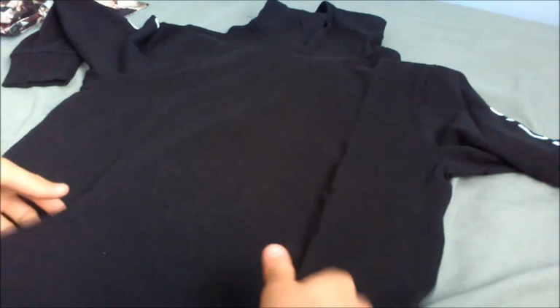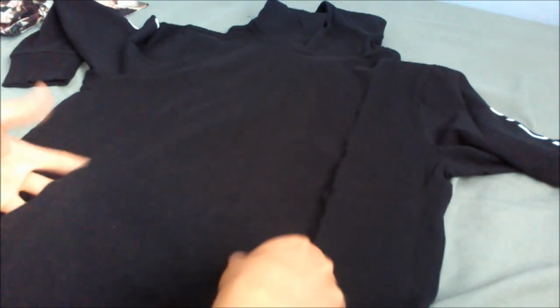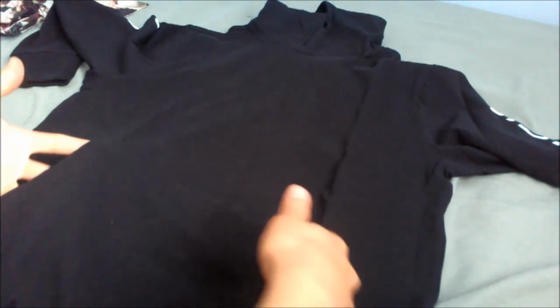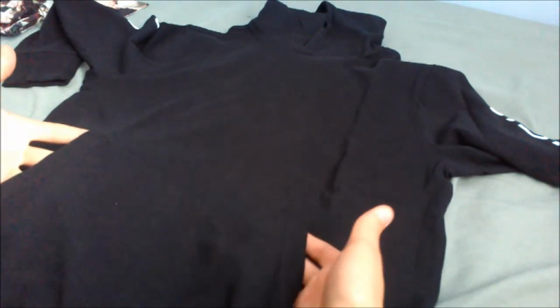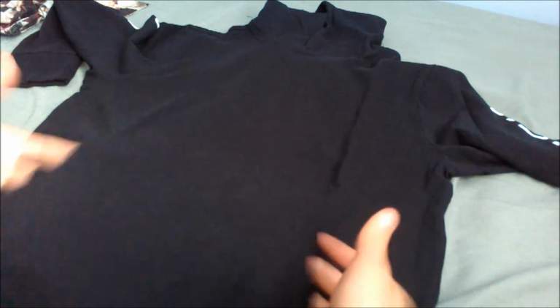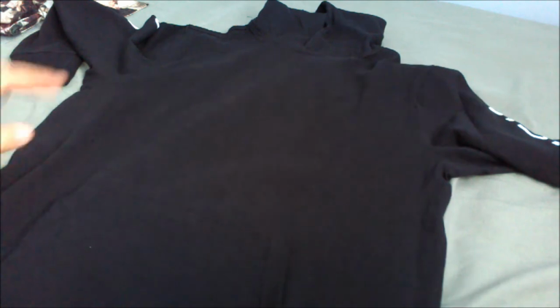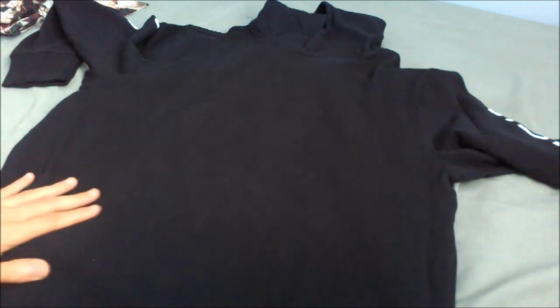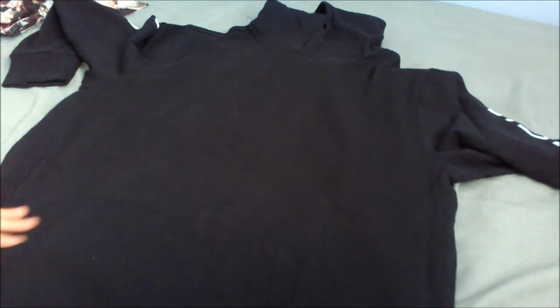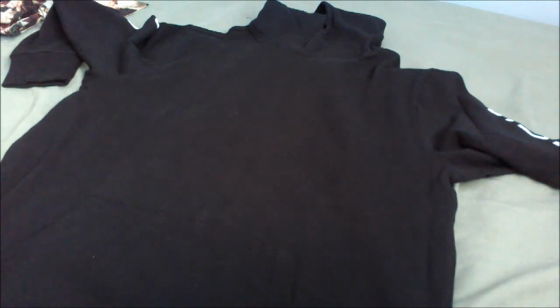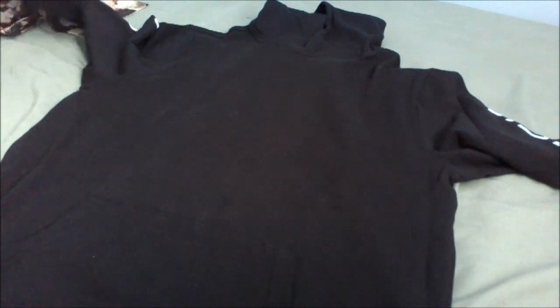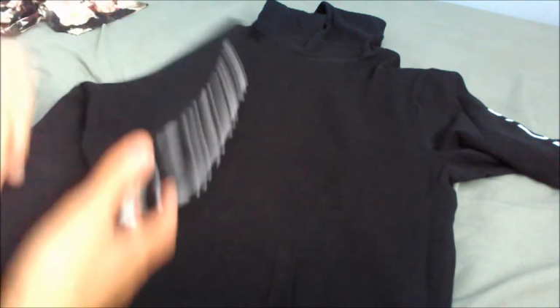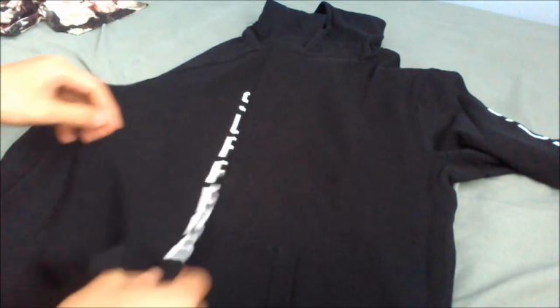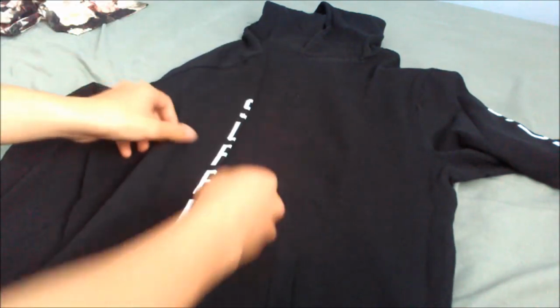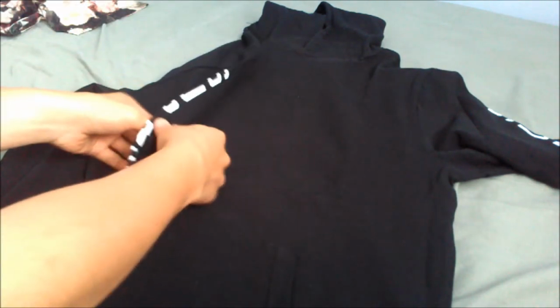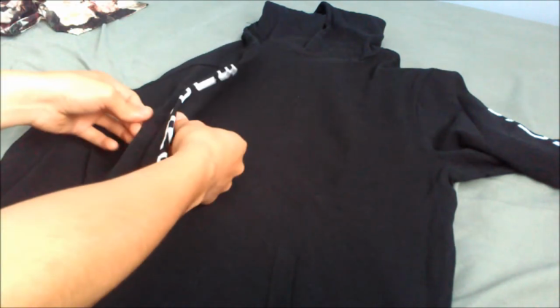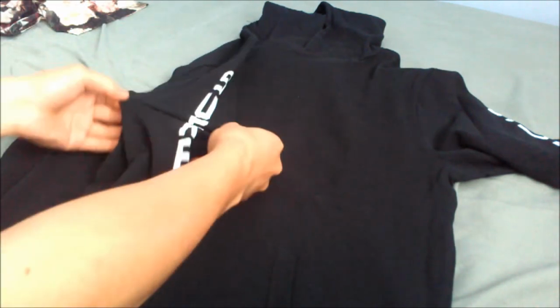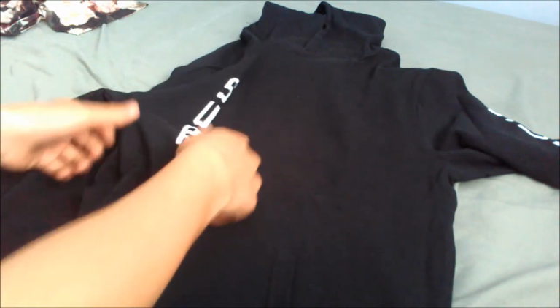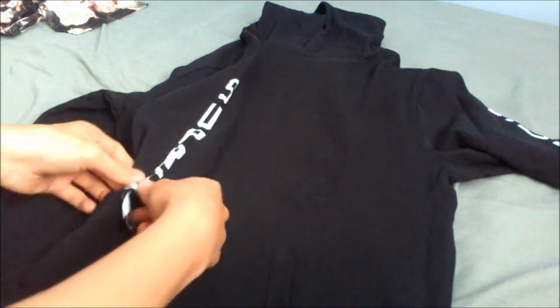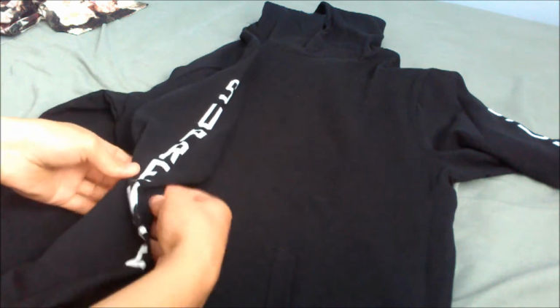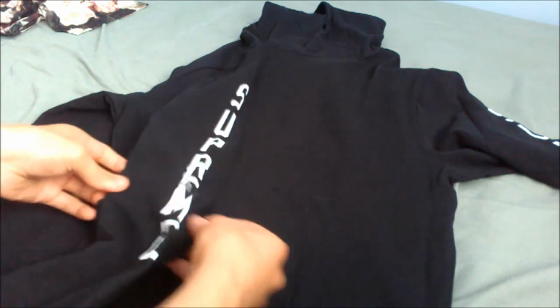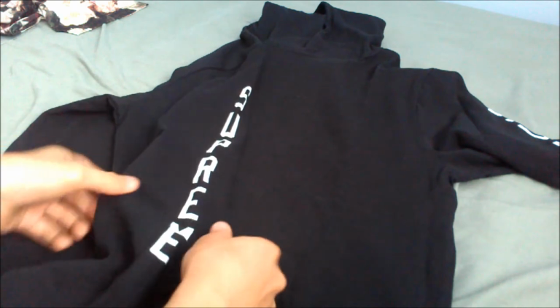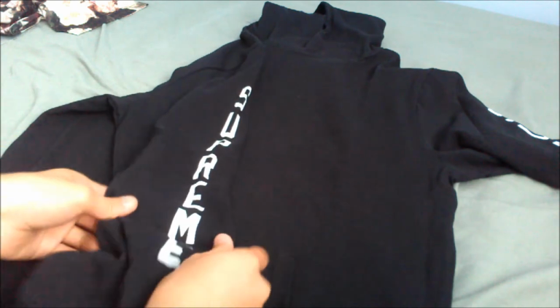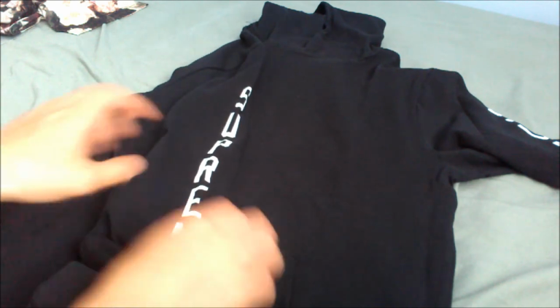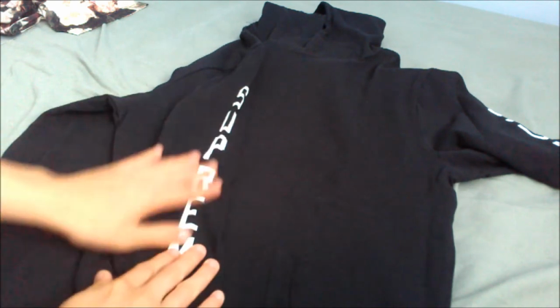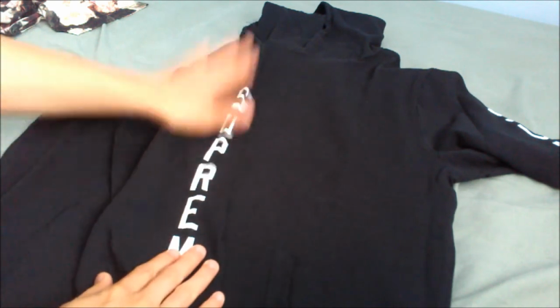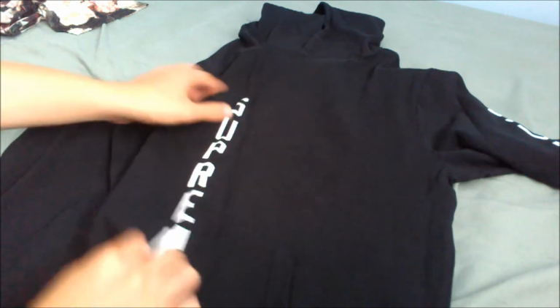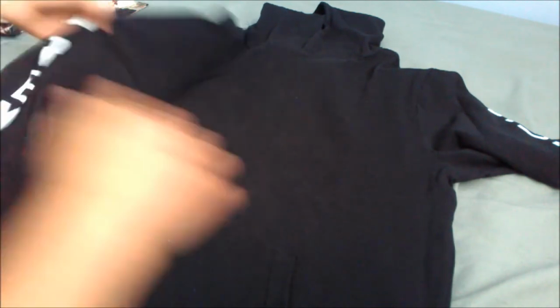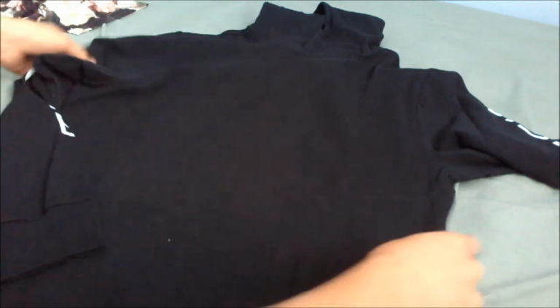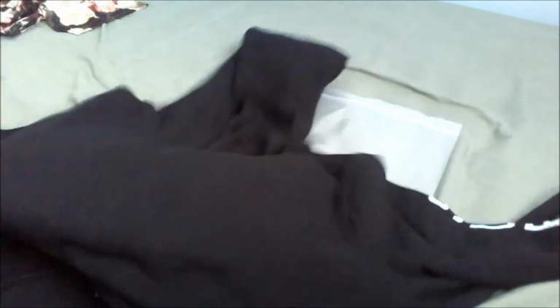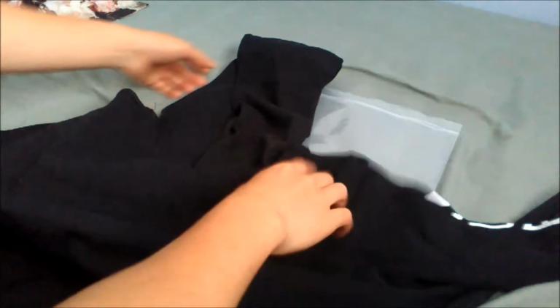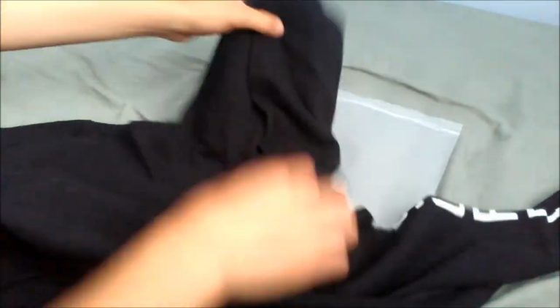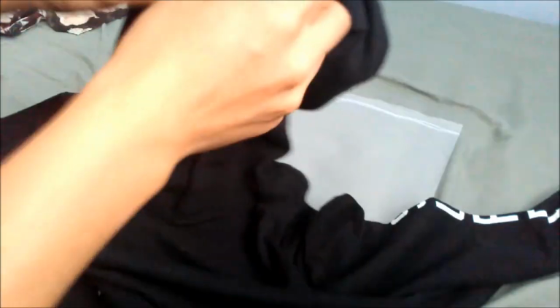It has front pouch pockets. On each of the sleeves, 'Supreme' is screen printed on vertically. It's also got a non-drawstring hoodie.